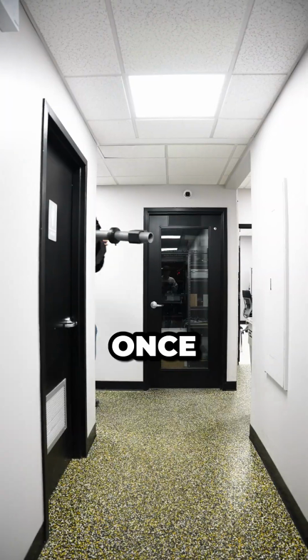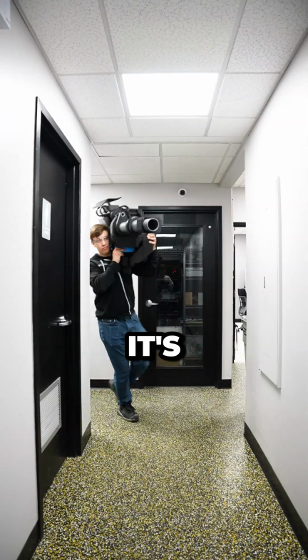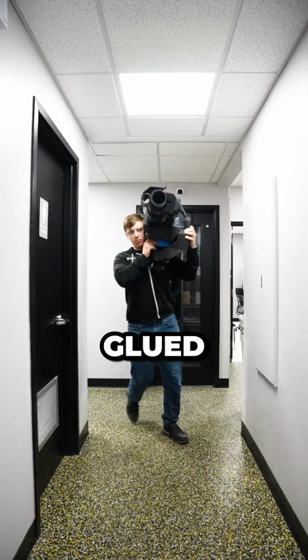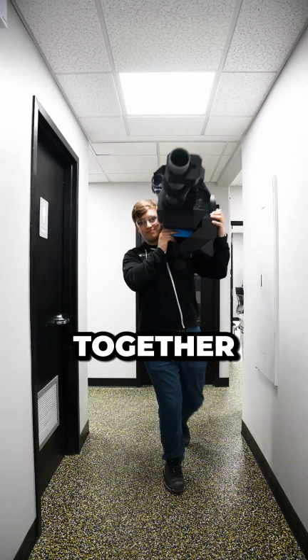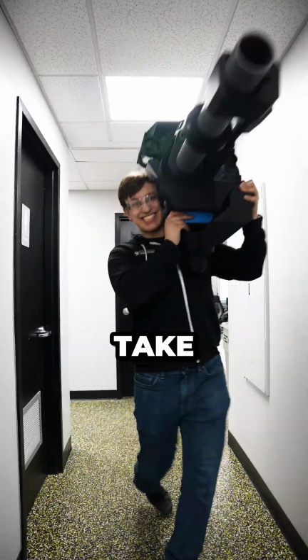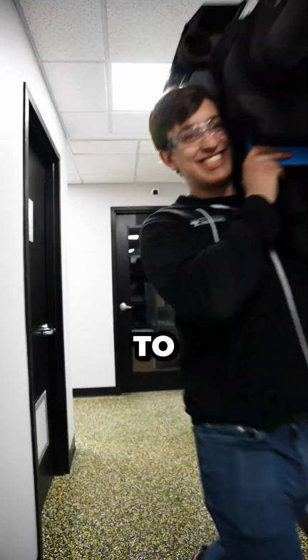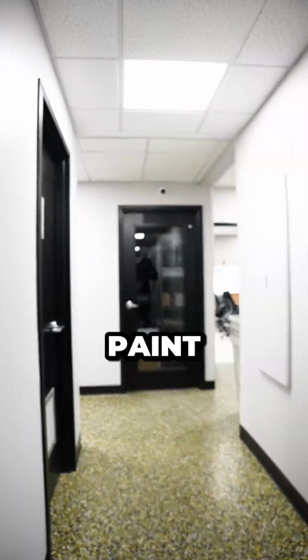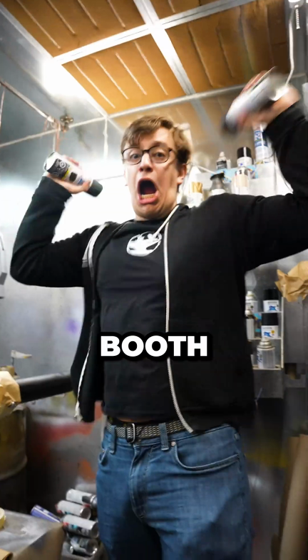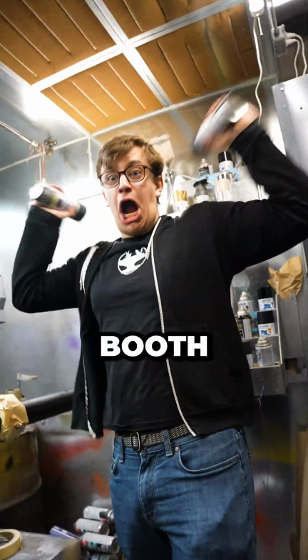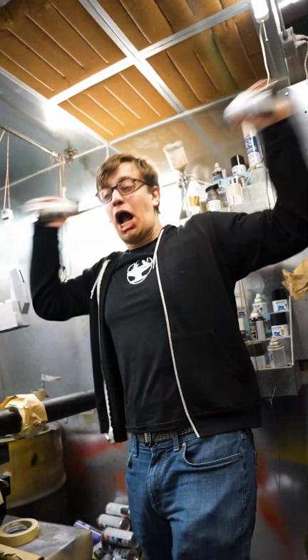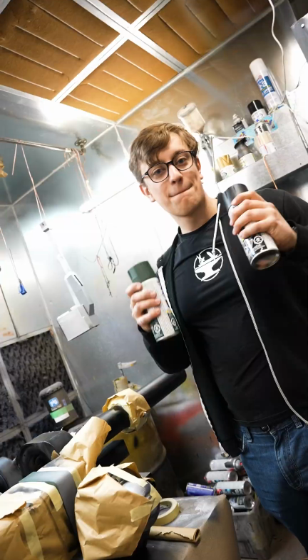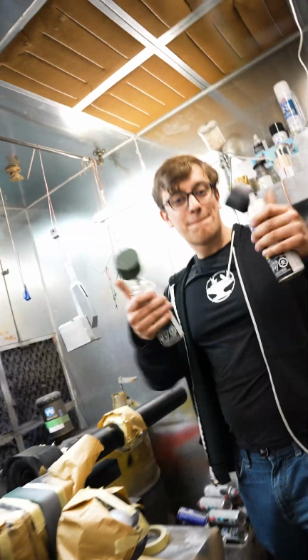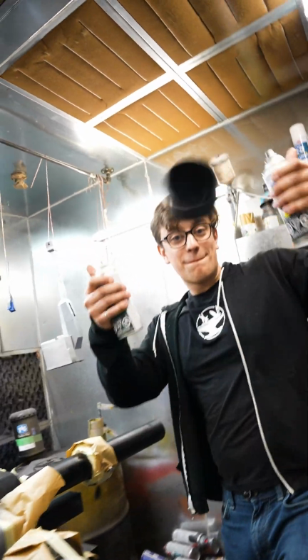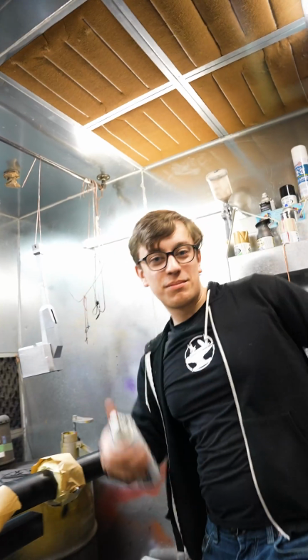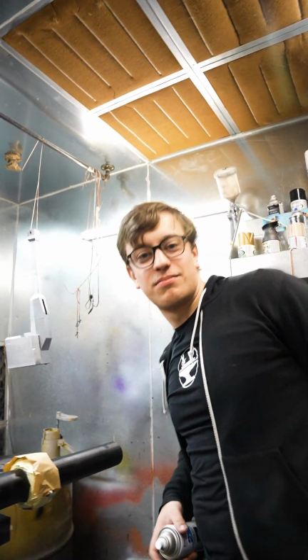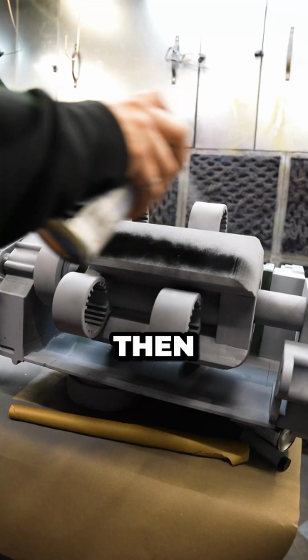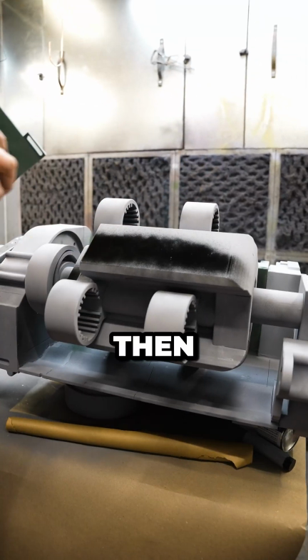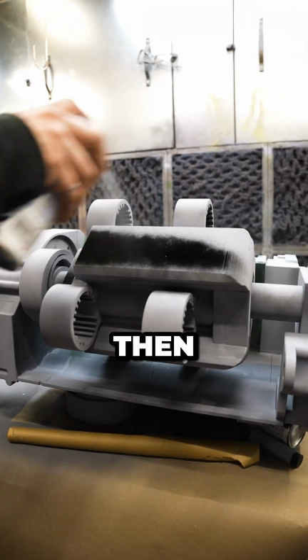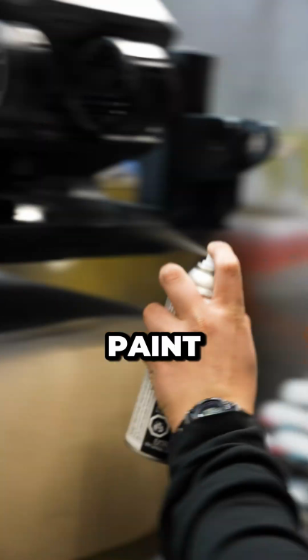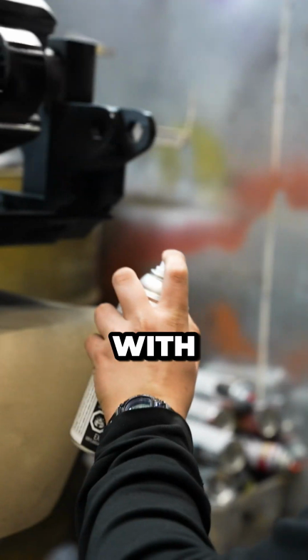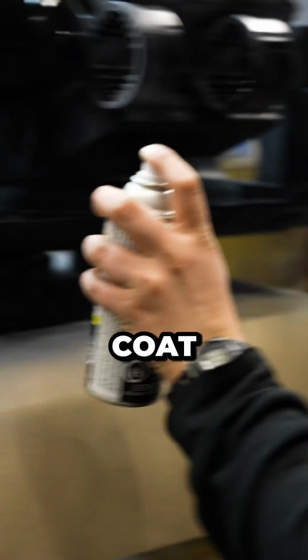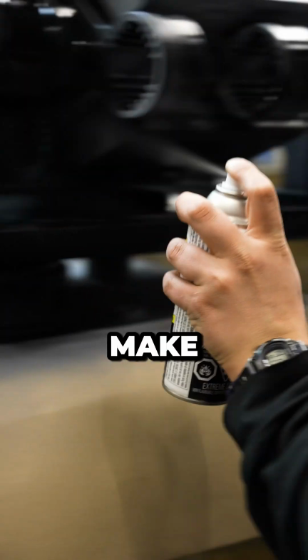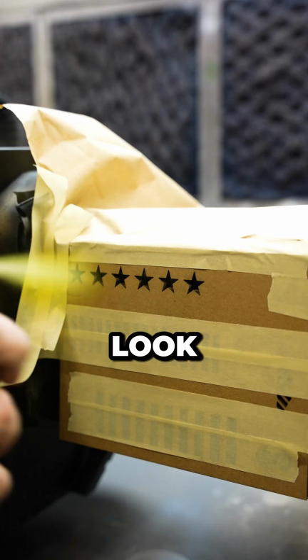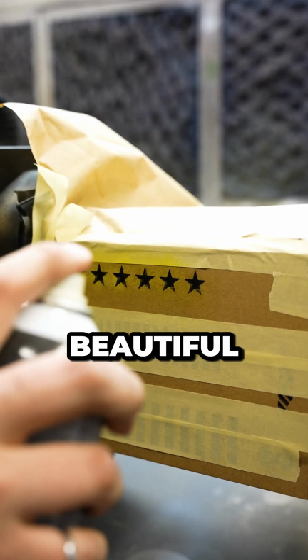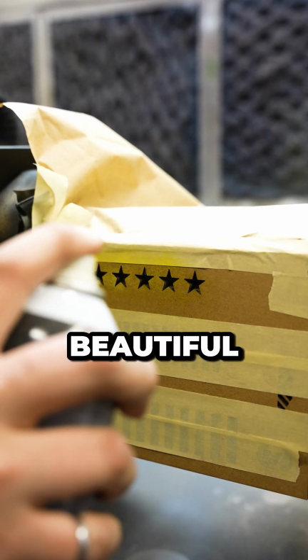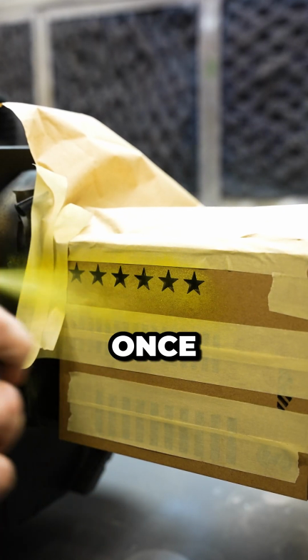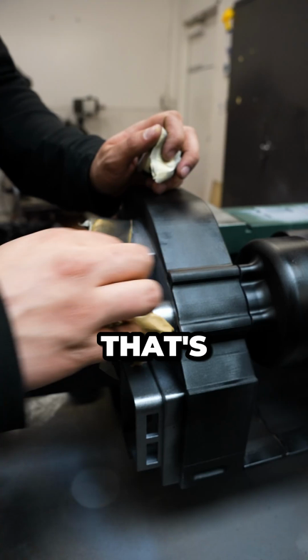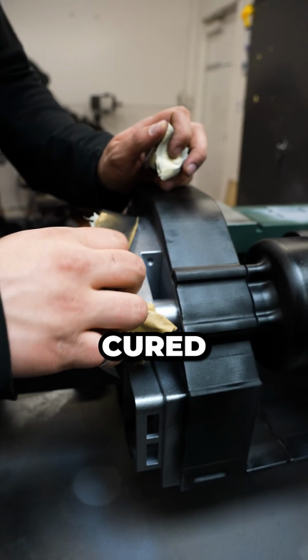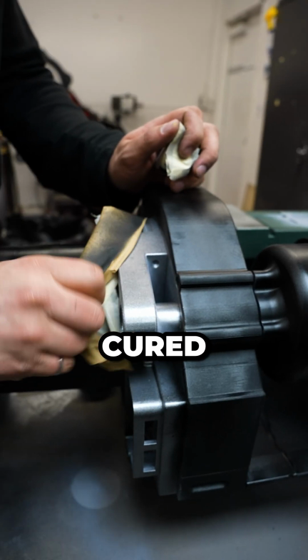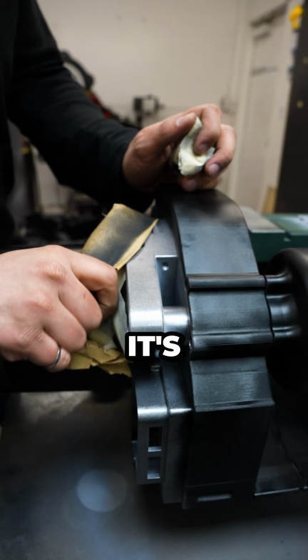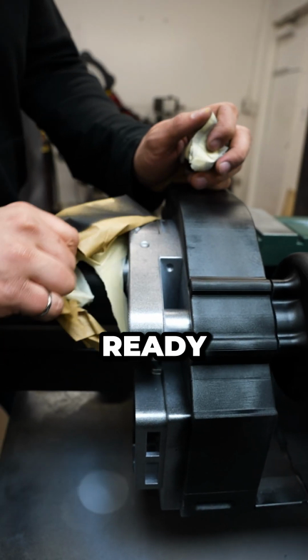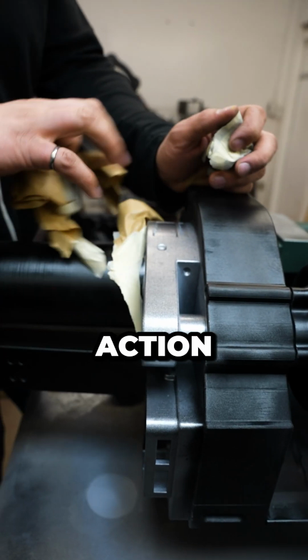Once it's all glued together, we take it to the paint booth. Then we paint it with a top coat to make it look beautiful, and once that's cured, it's ready for action.